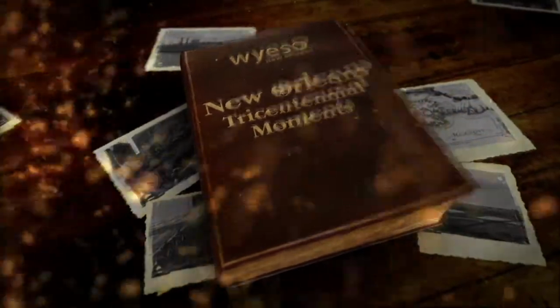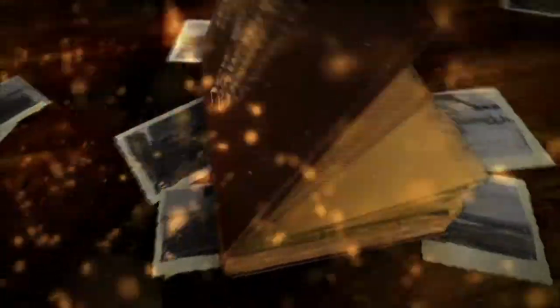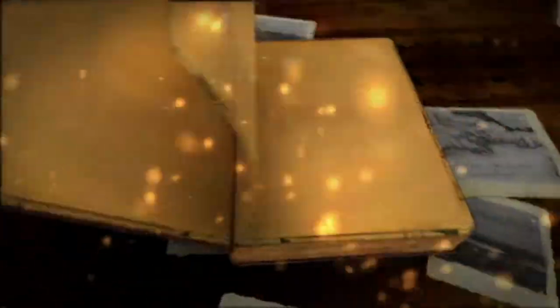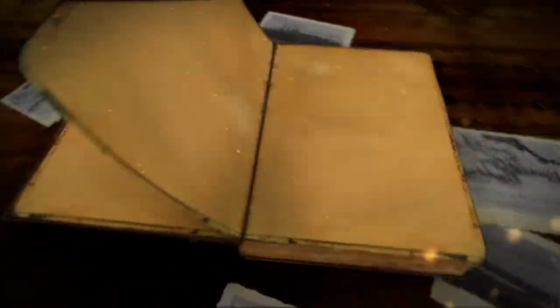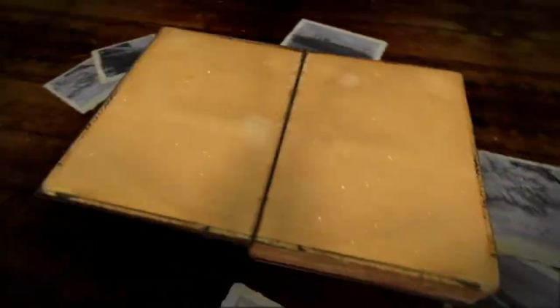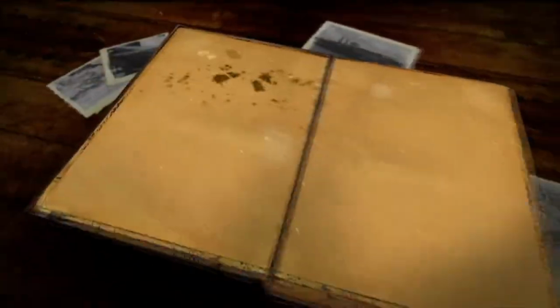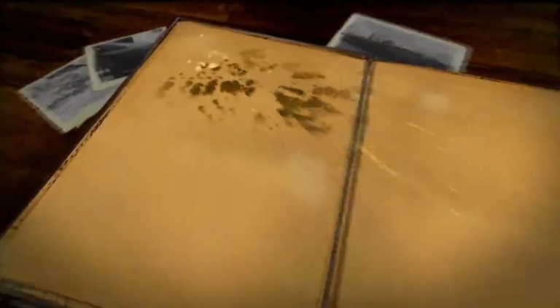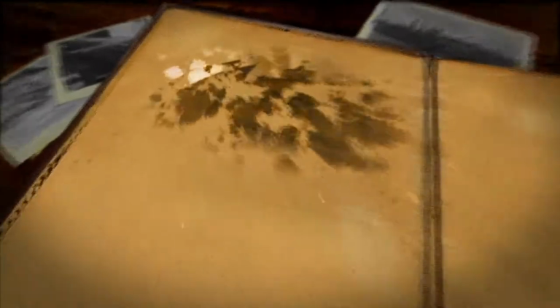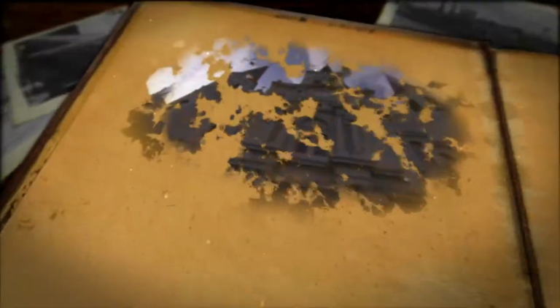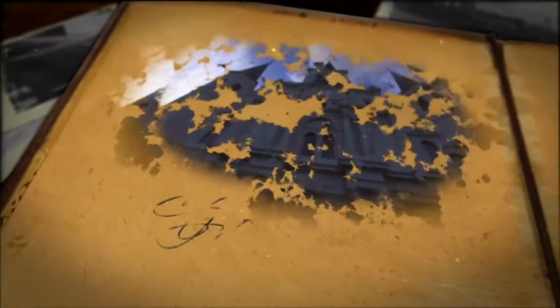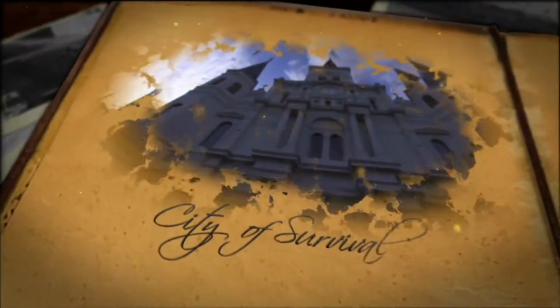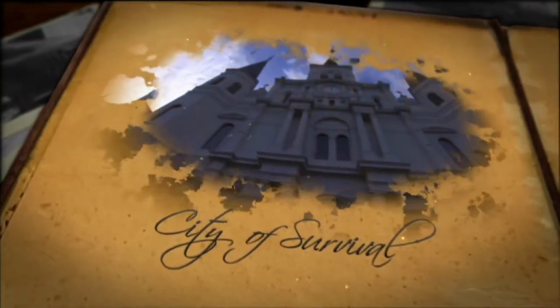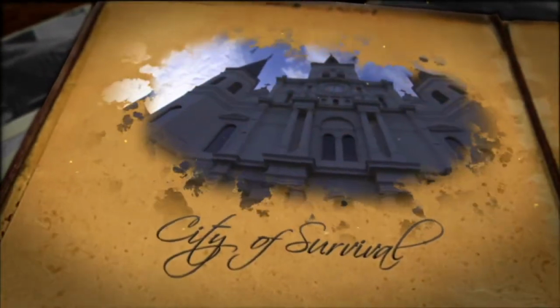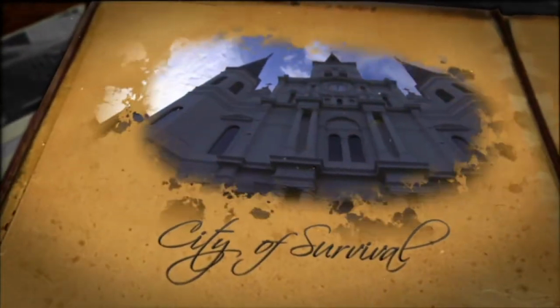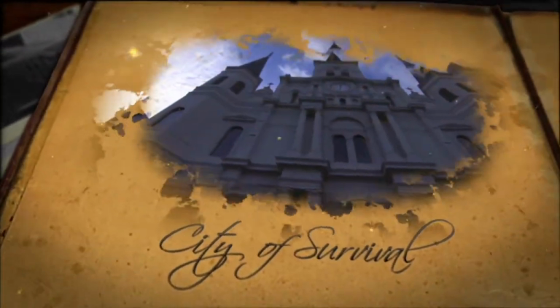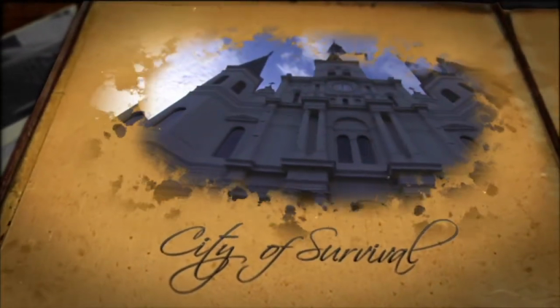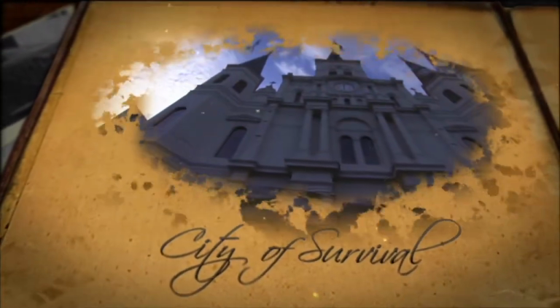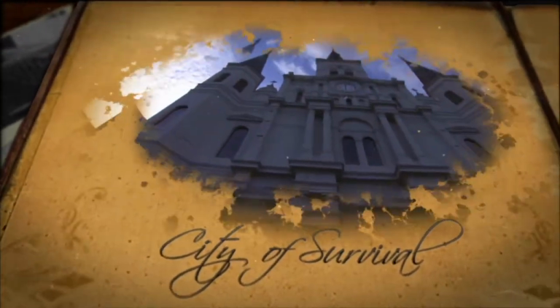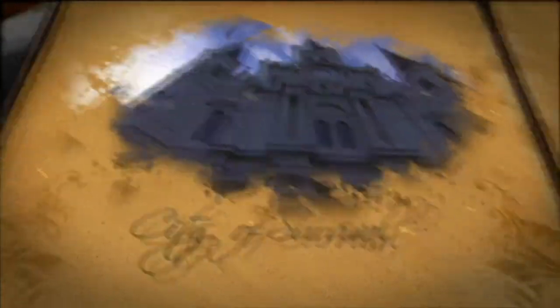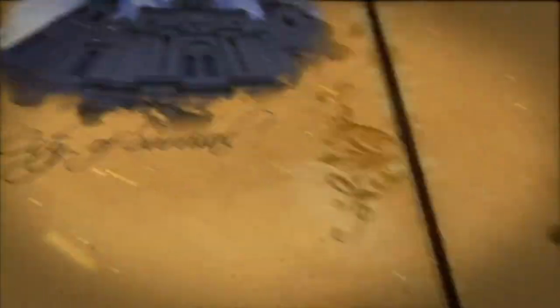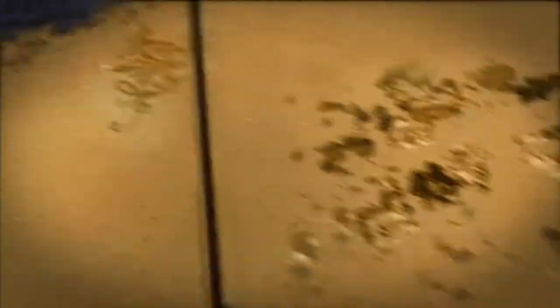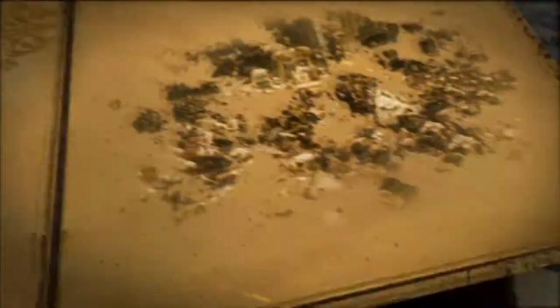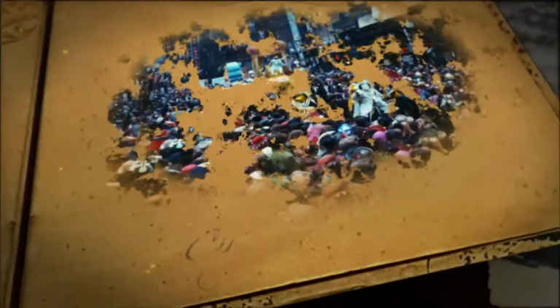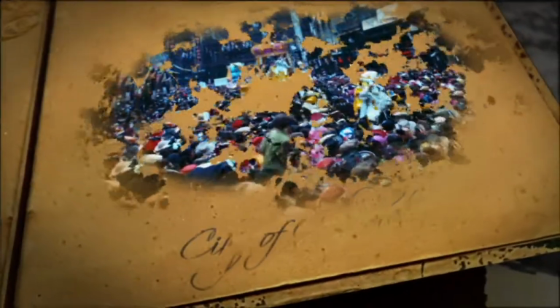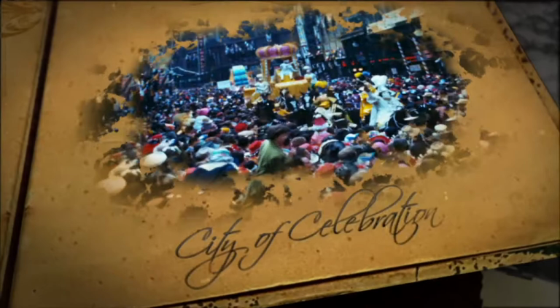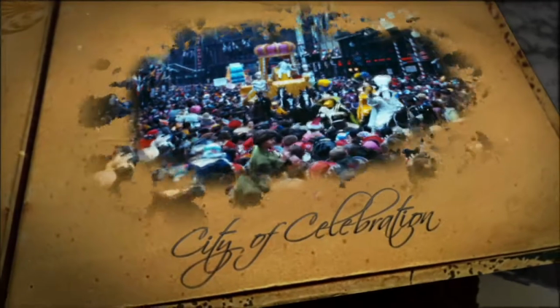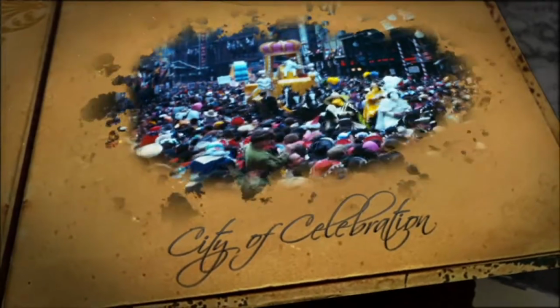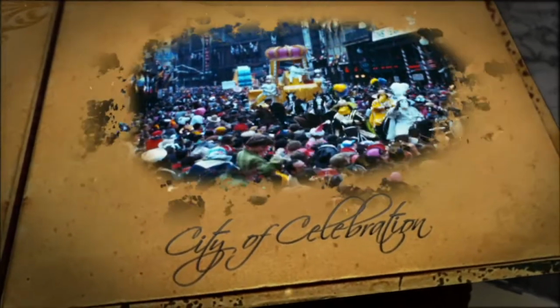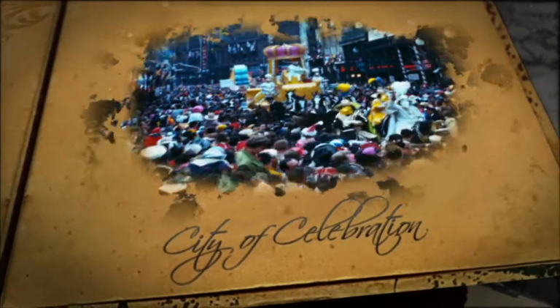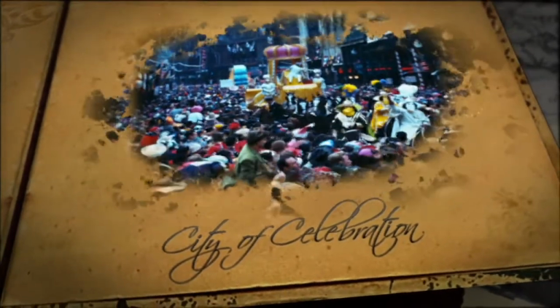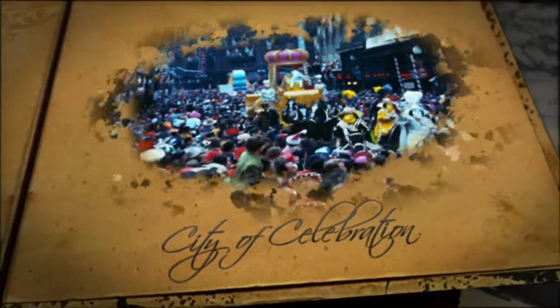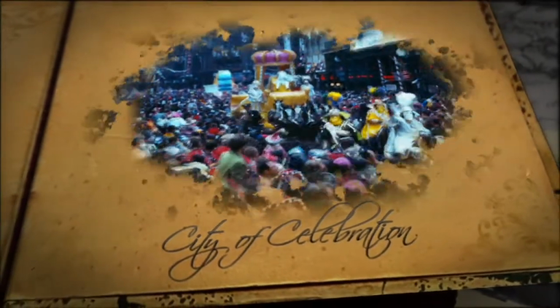In 2018, our city will commemorate its founding 300 years ago. In celebration, WYS presents this tricentennial moment.